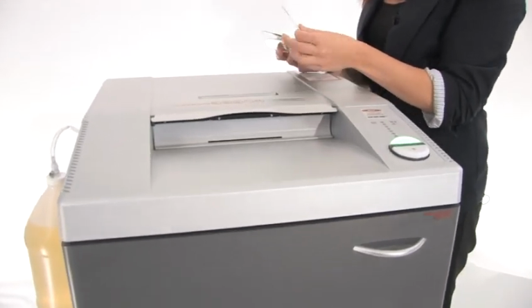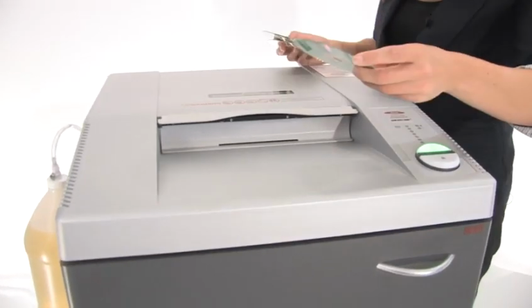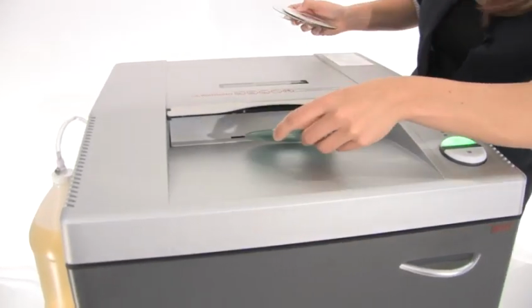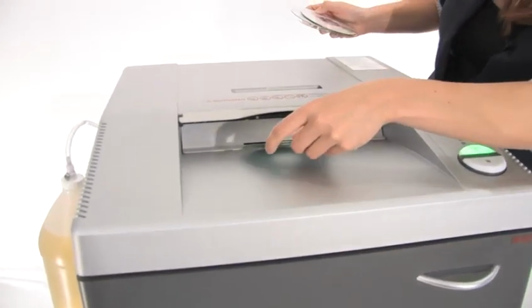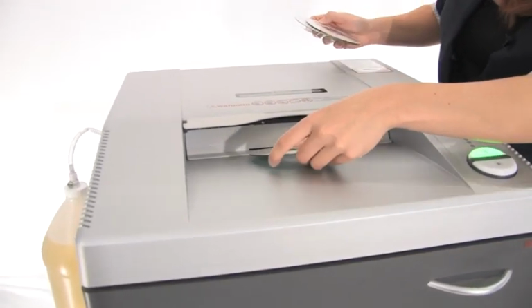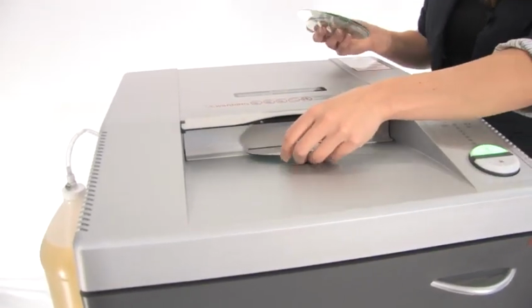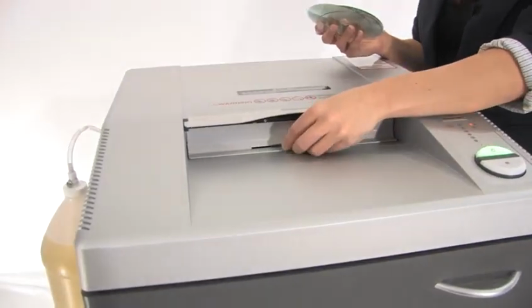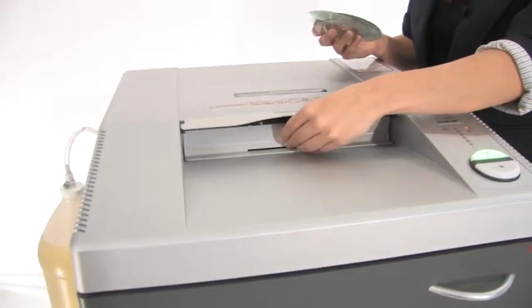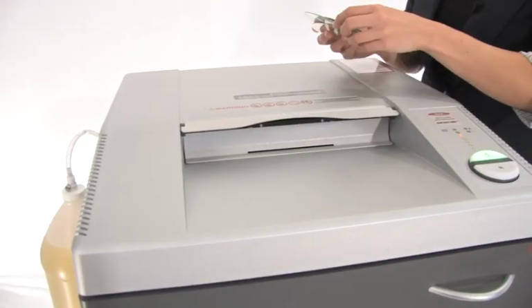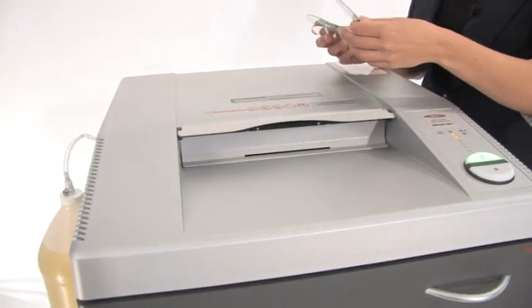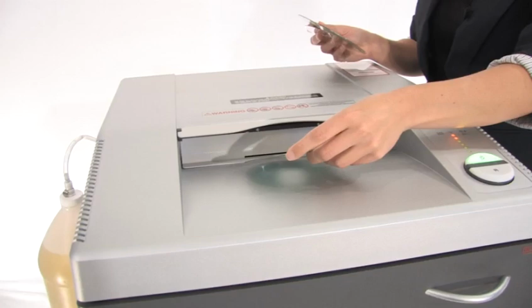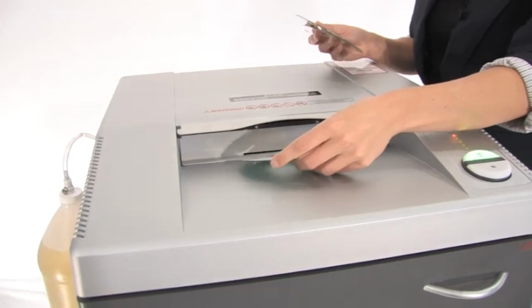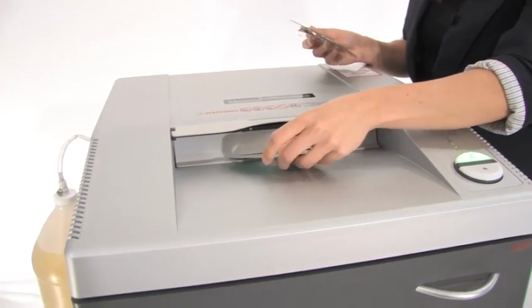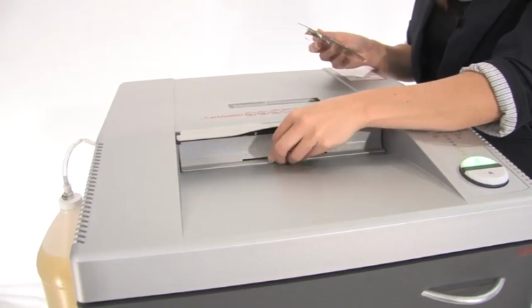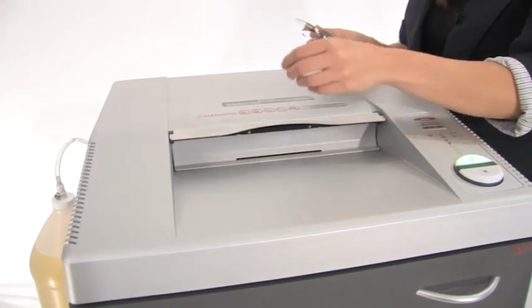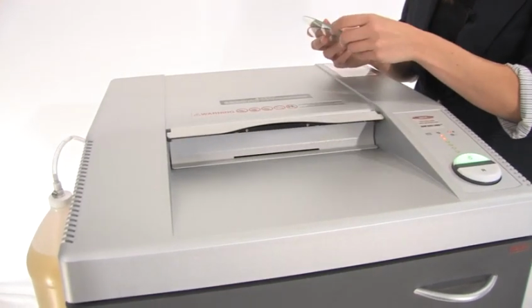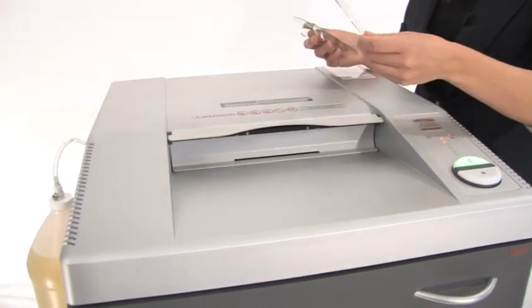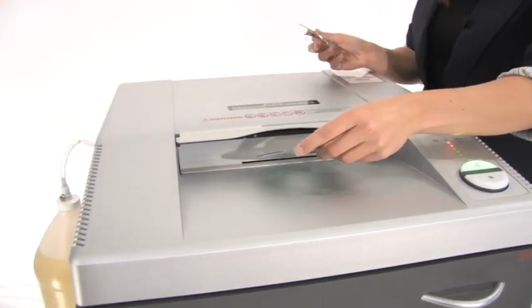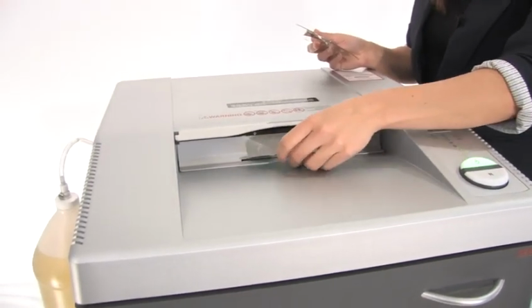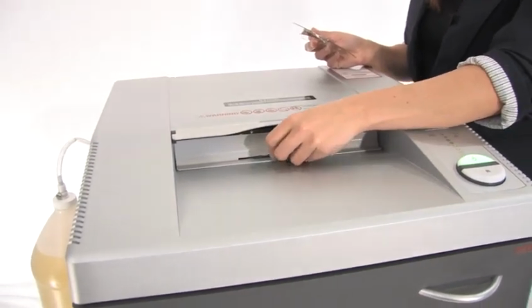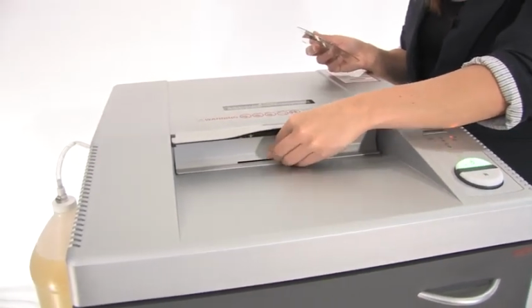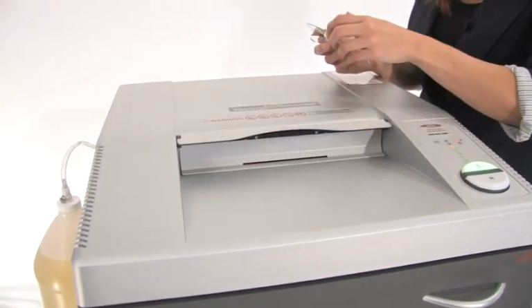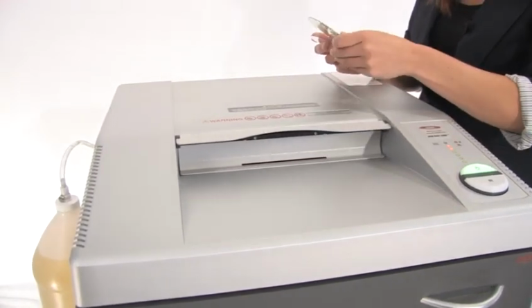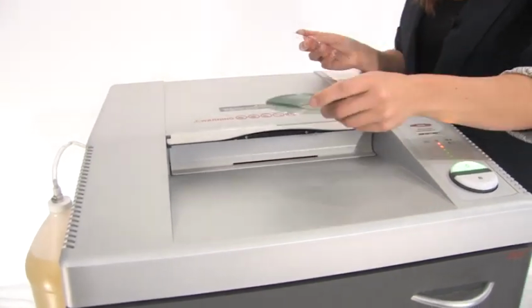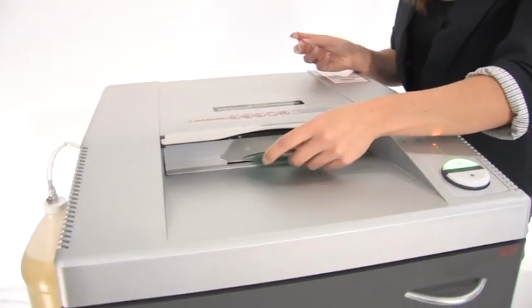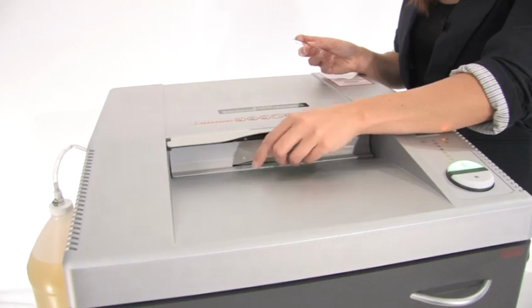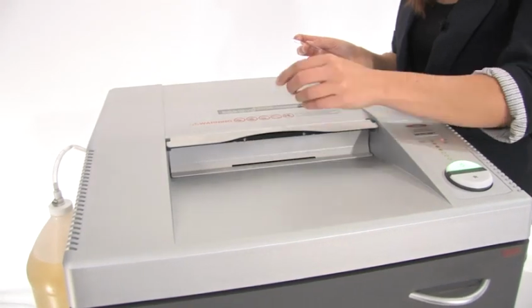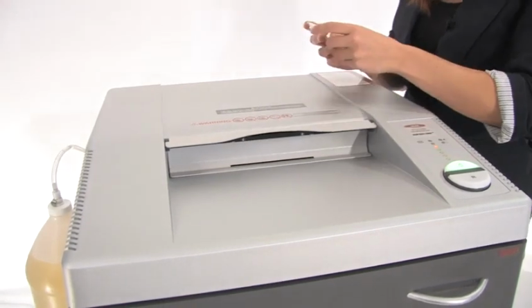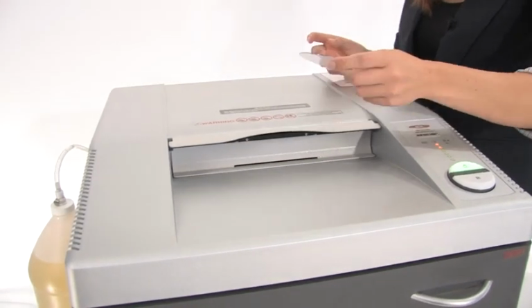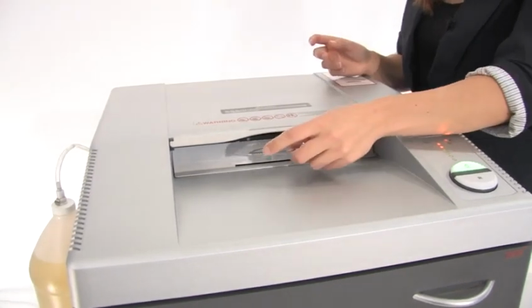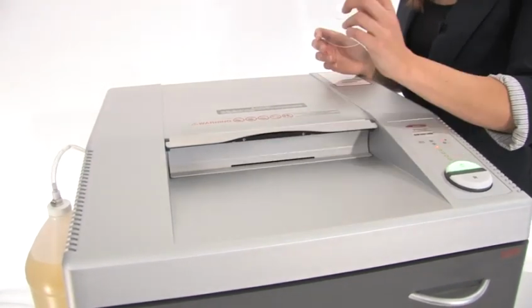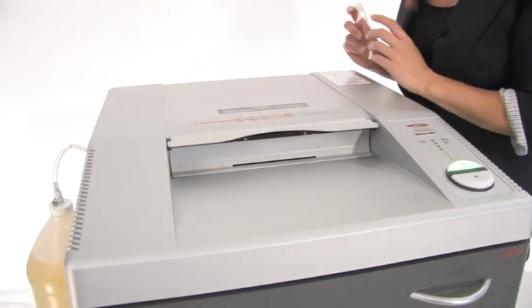All you do is feed the CDs in here and it destroys them as fast as you can feed them in. You can shred CDs, DVDs, ID badges, key access cards, and credit cards.